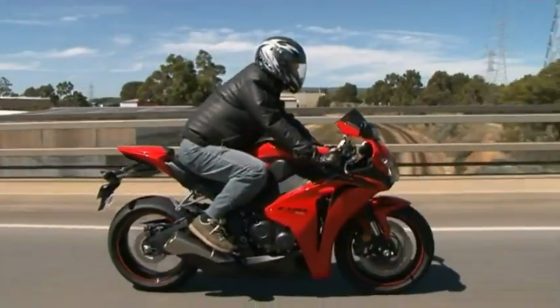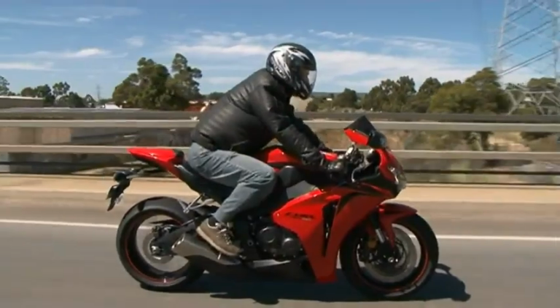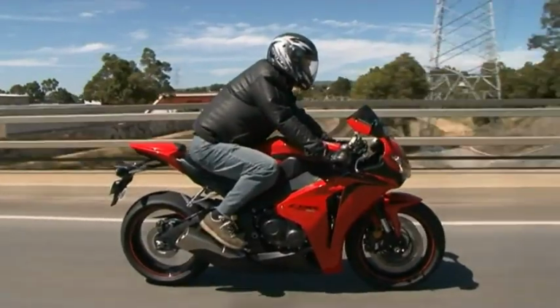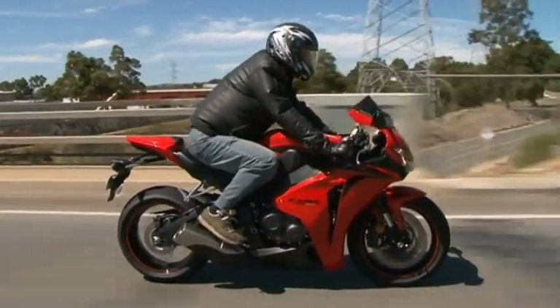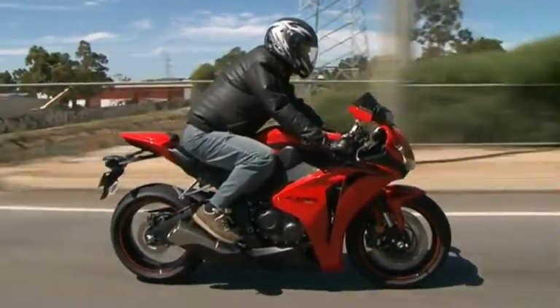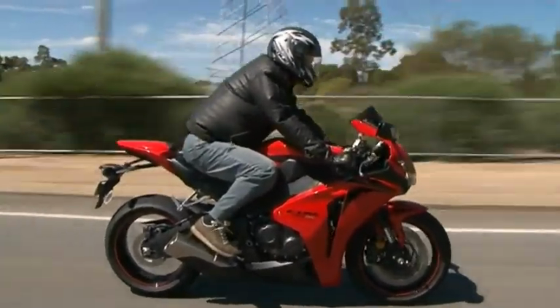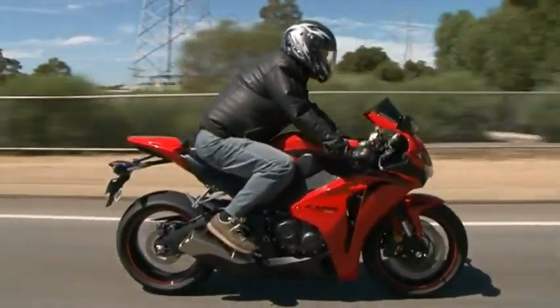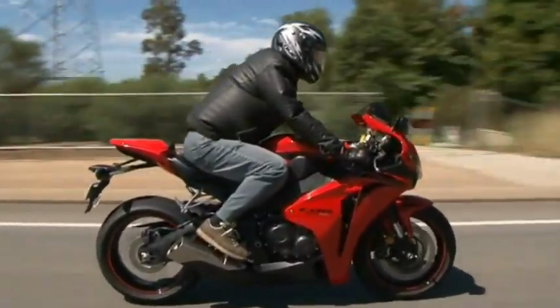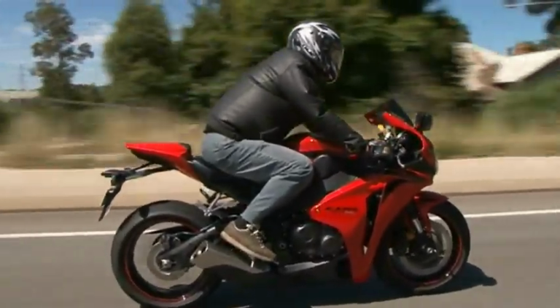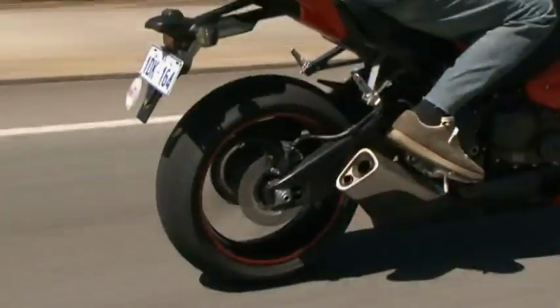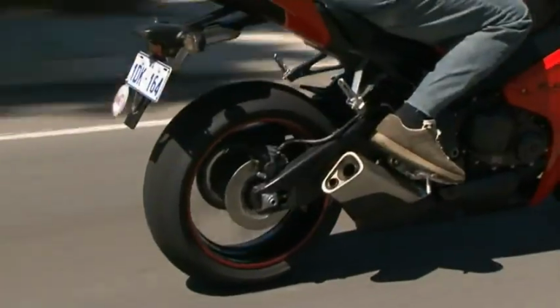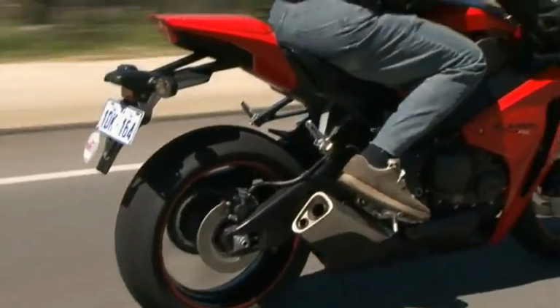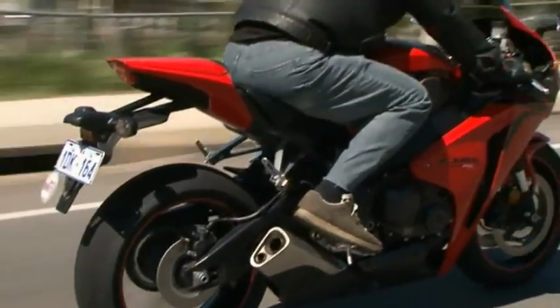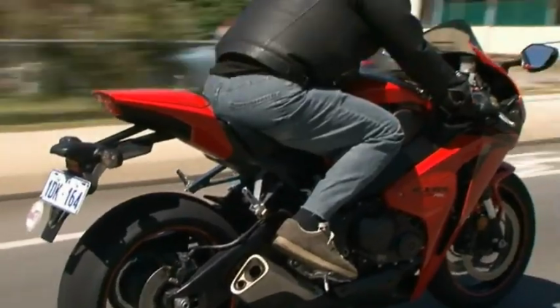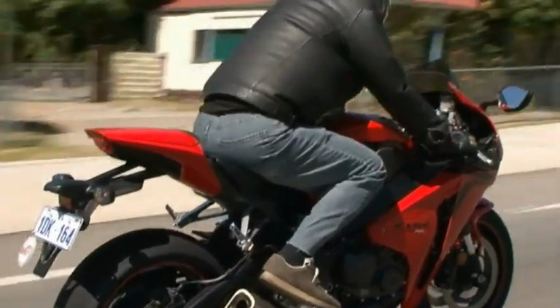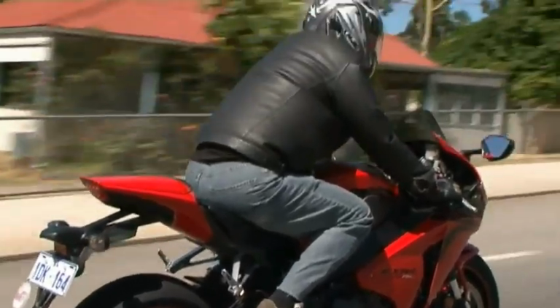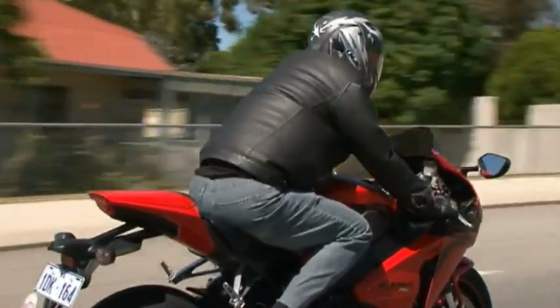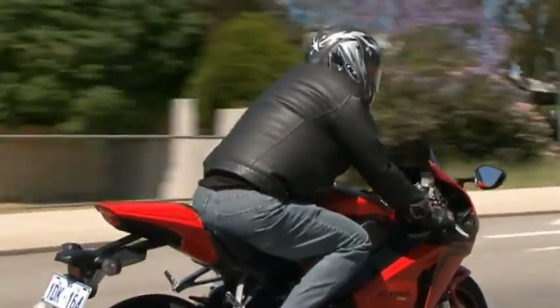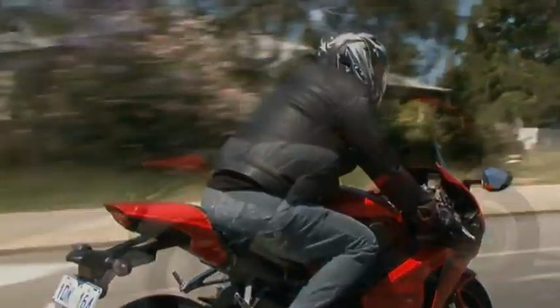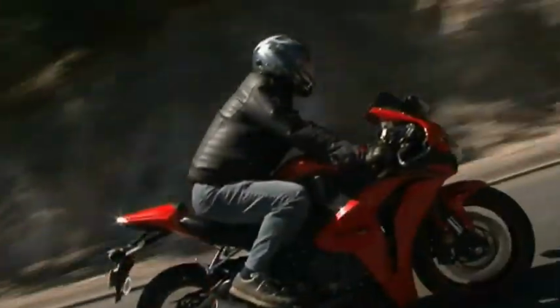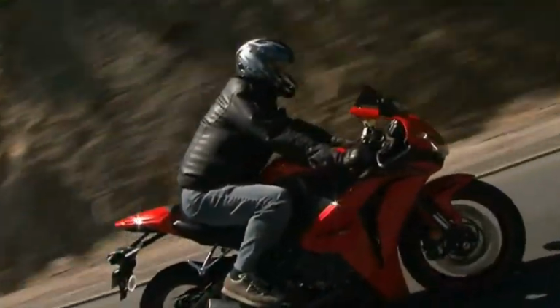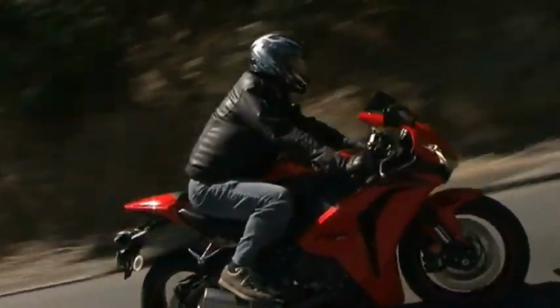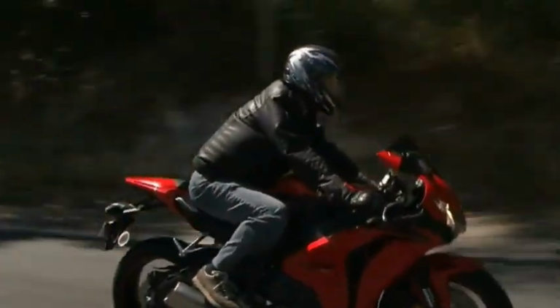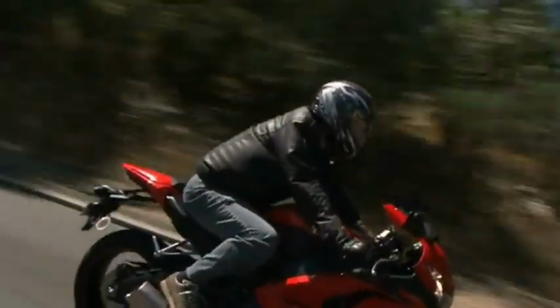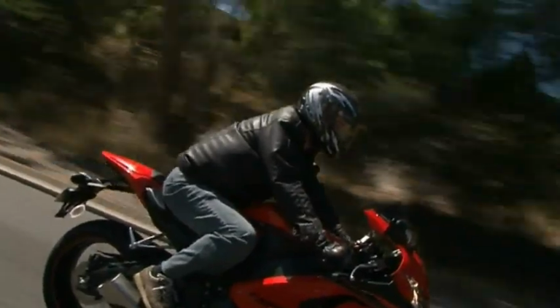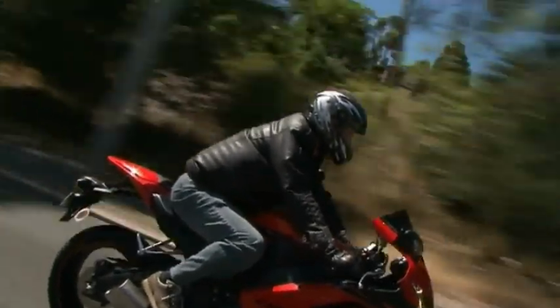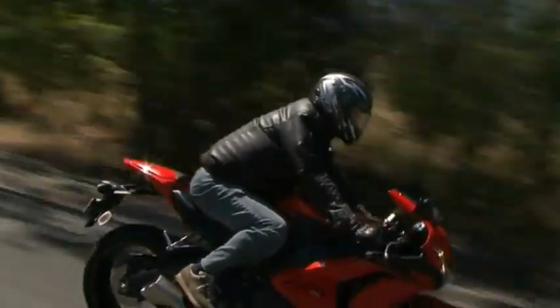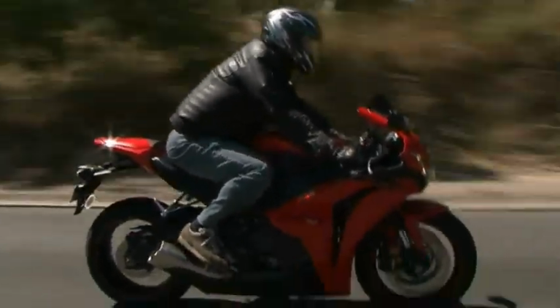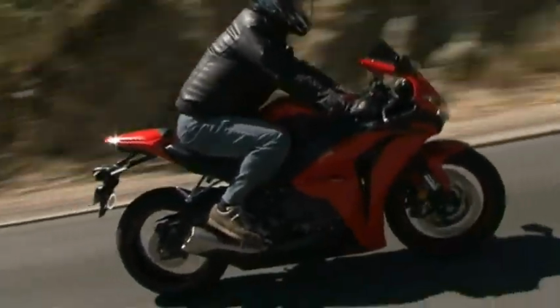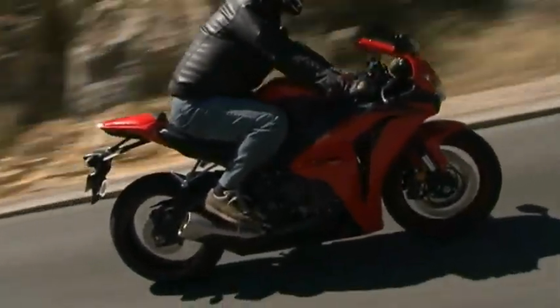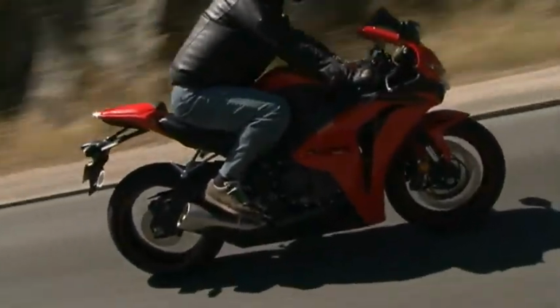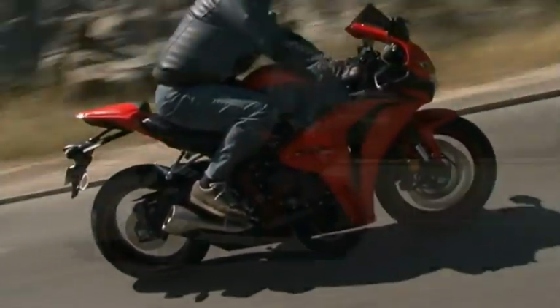Almost immediately it's clear that the Fireblade carries a heap of race-developed innovations, including a dual sequential fuel system. This features two separate sets of injectors programmed to ensure optimal fuel feed, combustion efficiency and performance at all speeds.